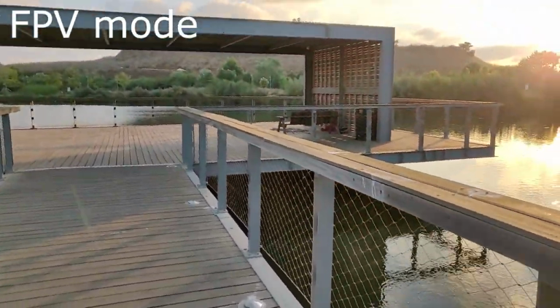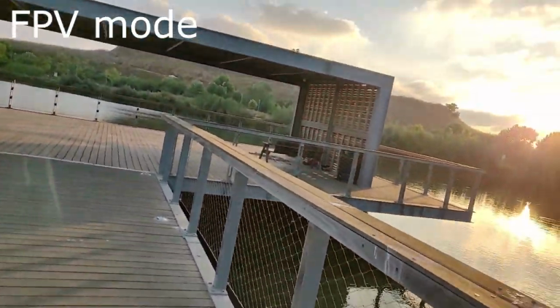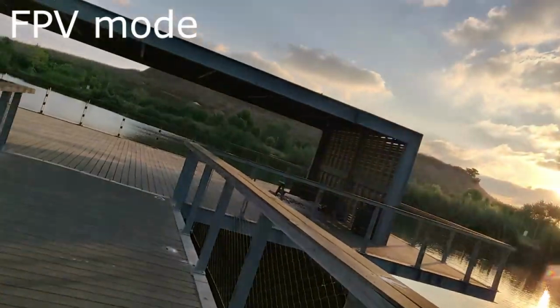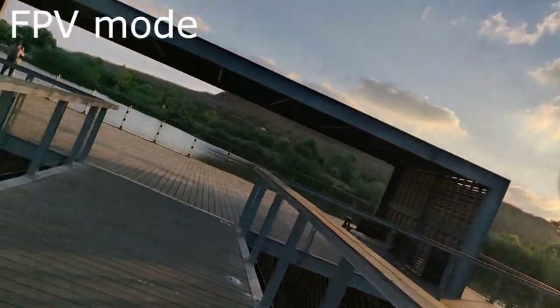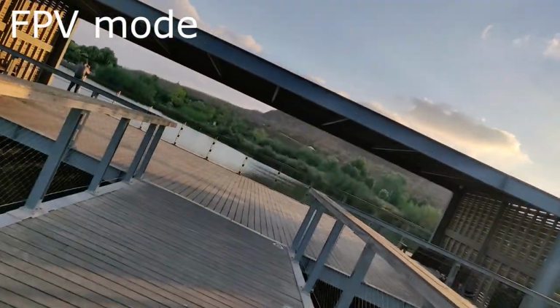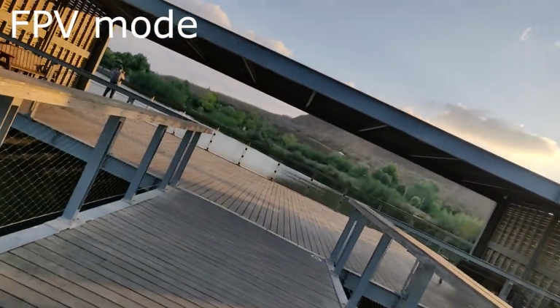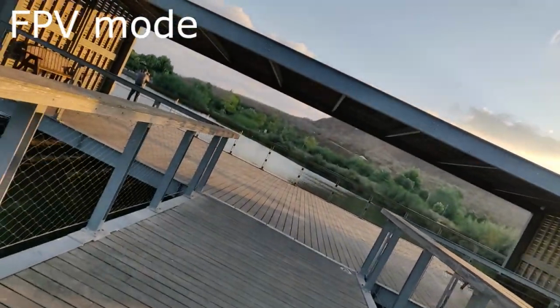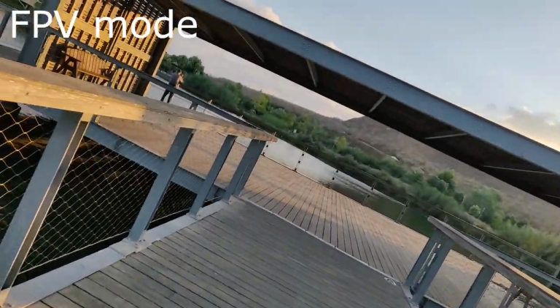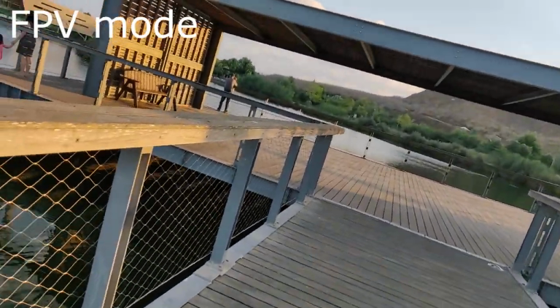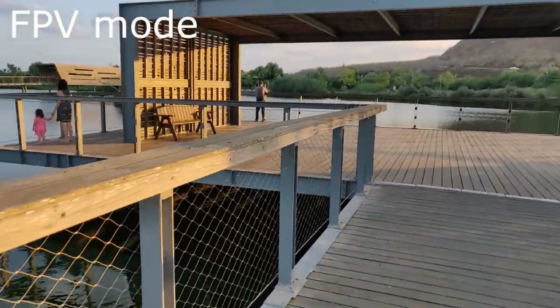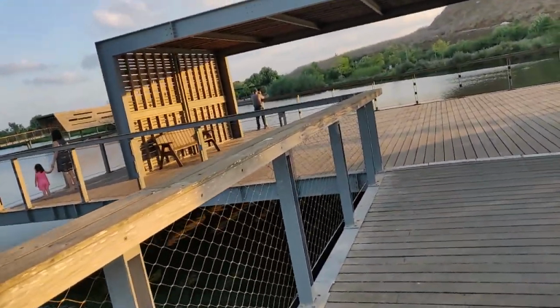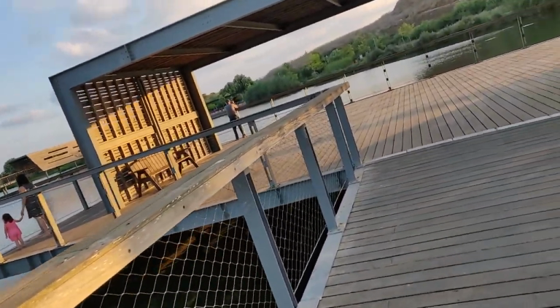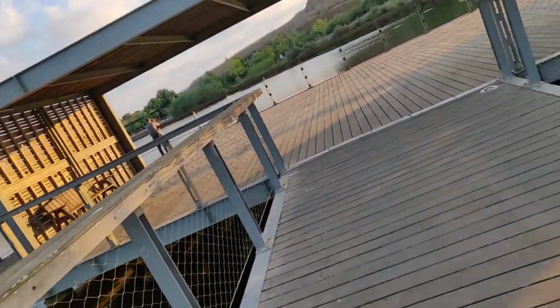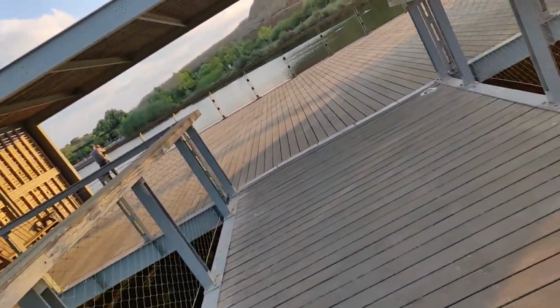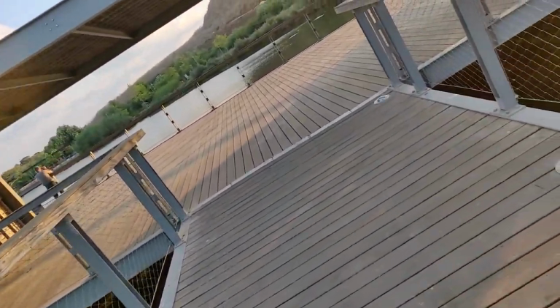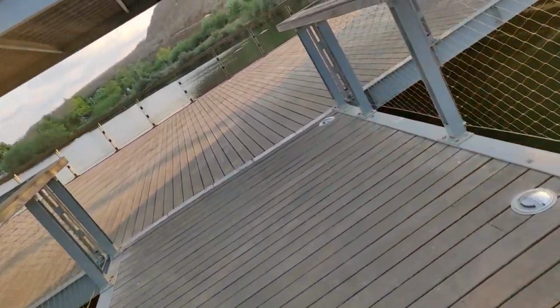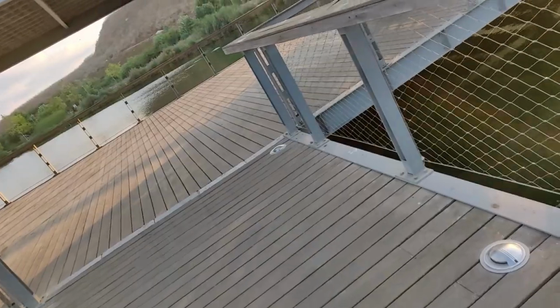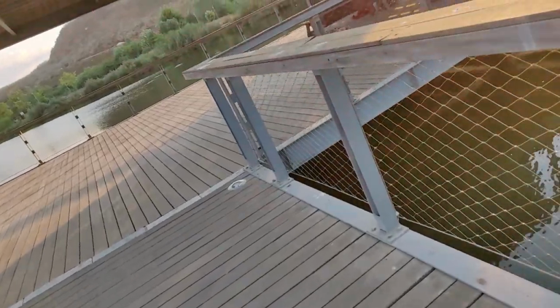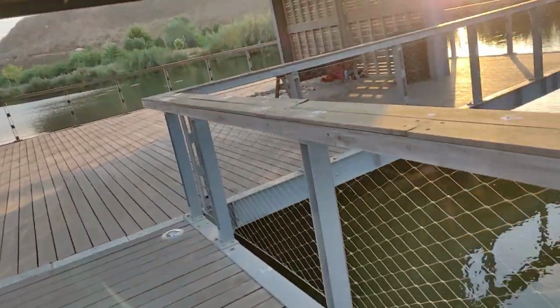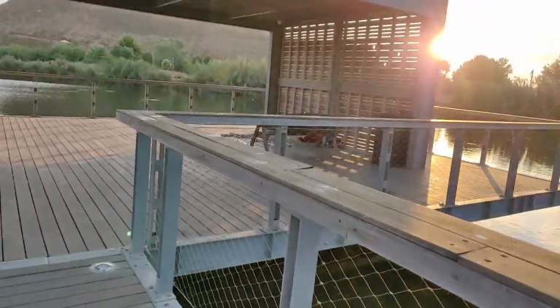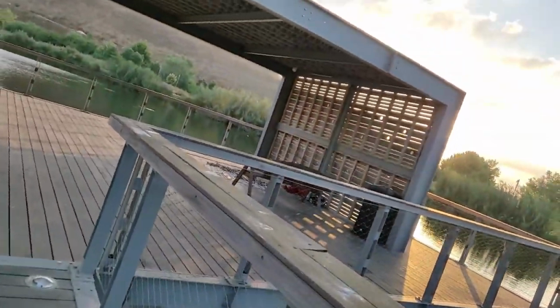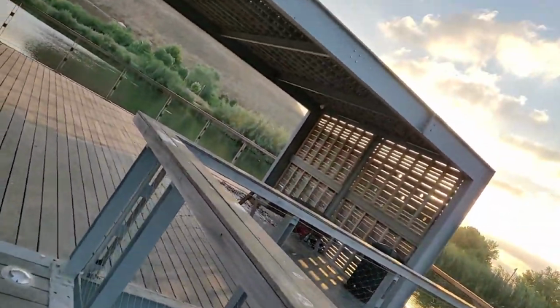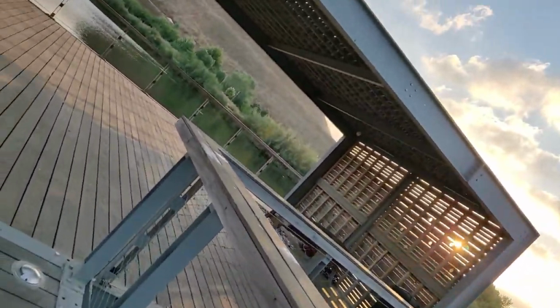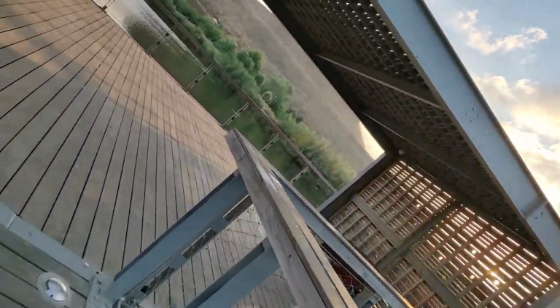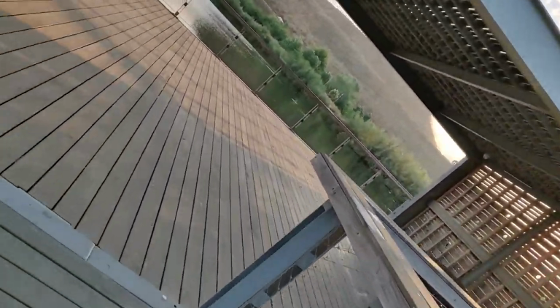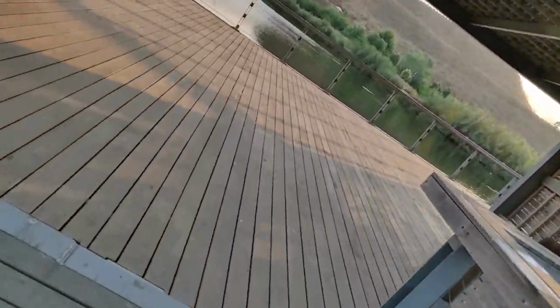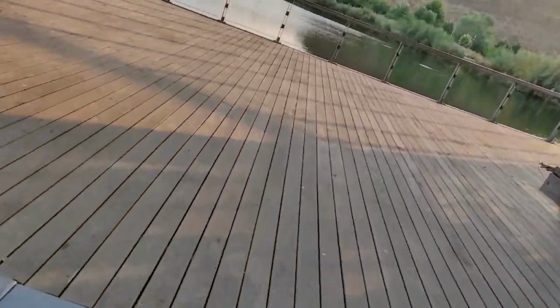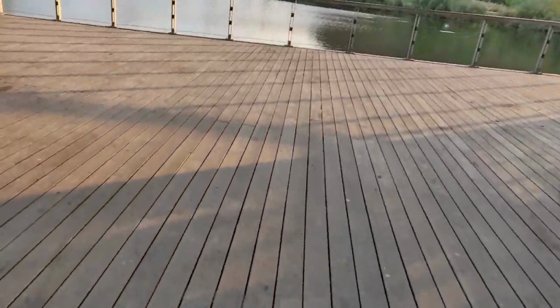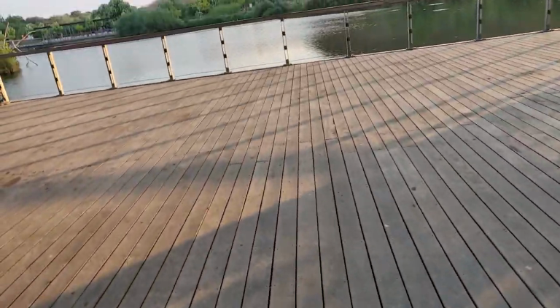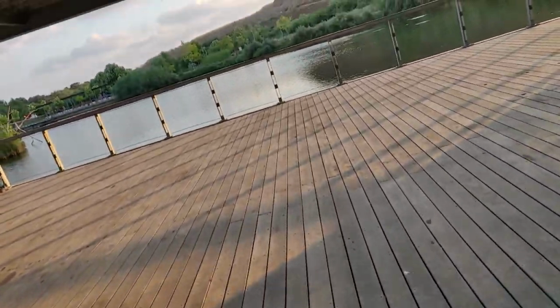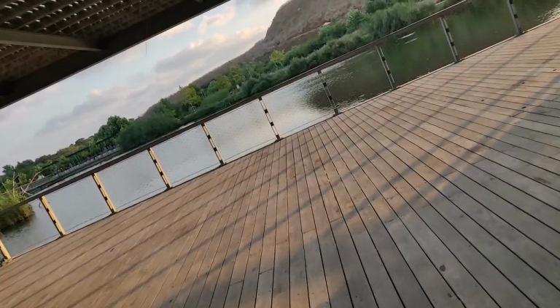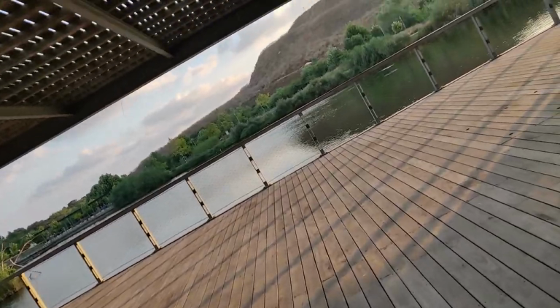A new feature on this gimbal and in this price range of gimbals is the FPV mode, which lets you tilt the picture like you see in this example.